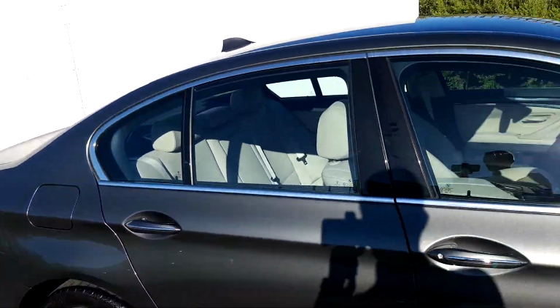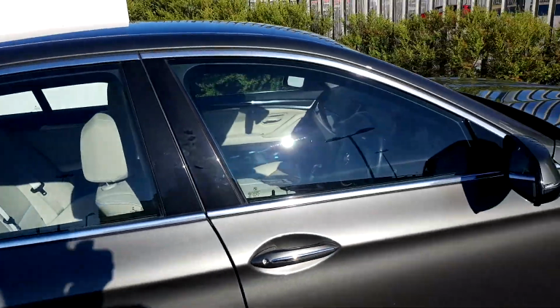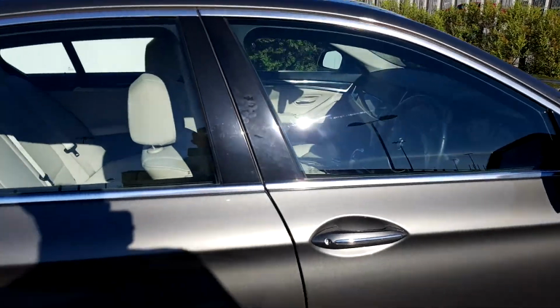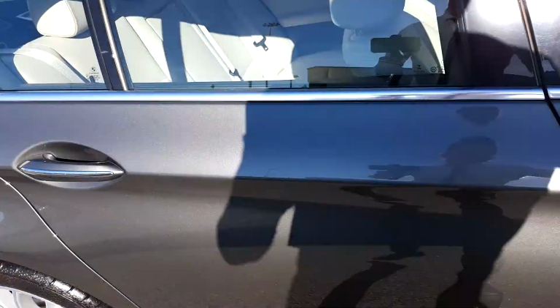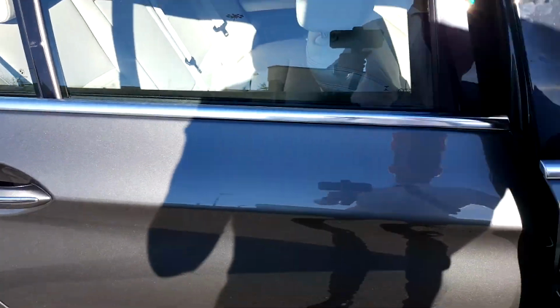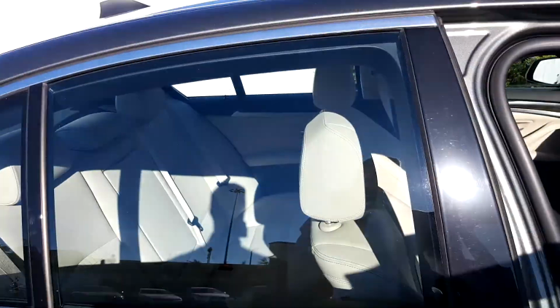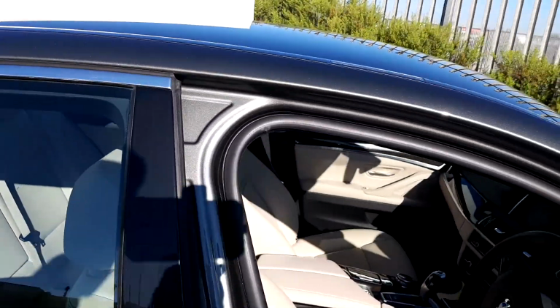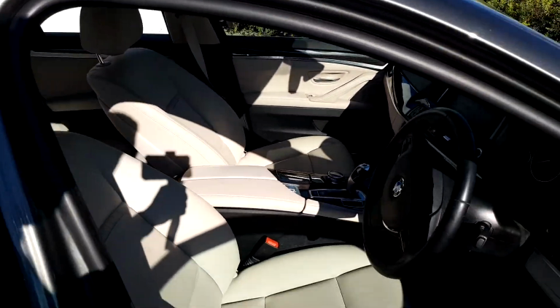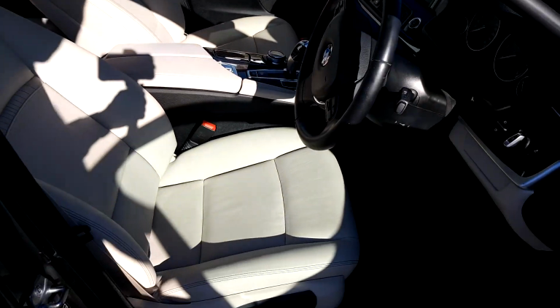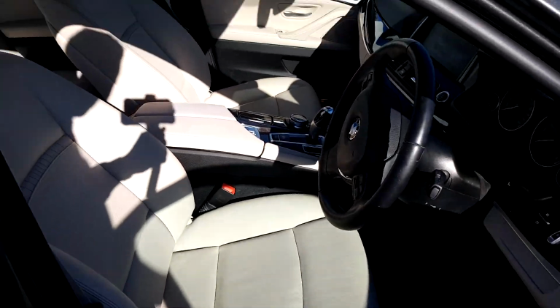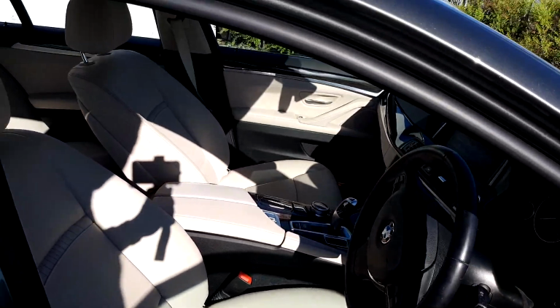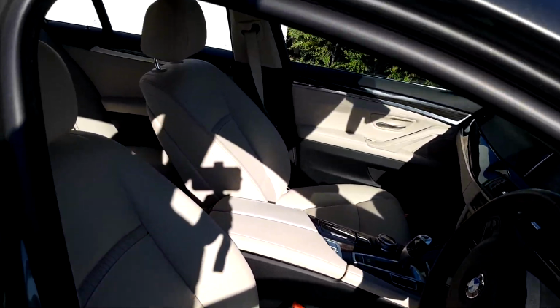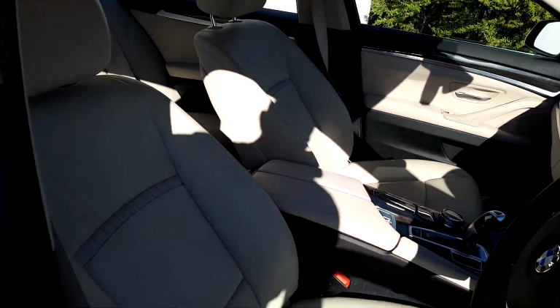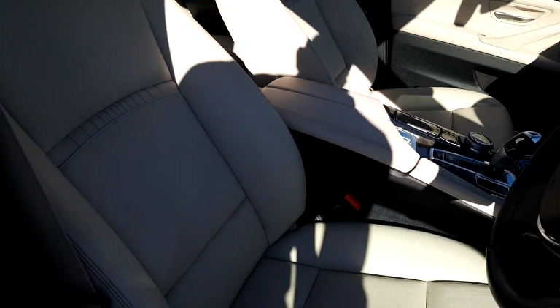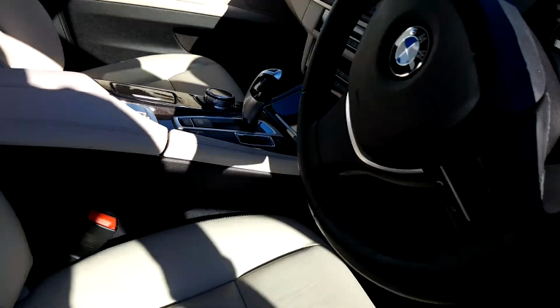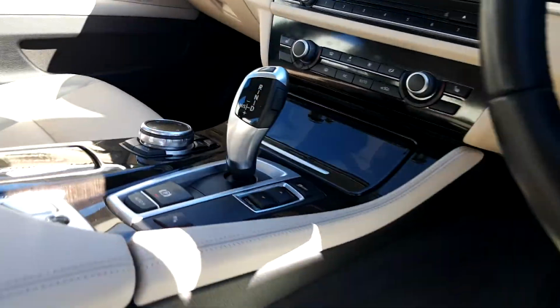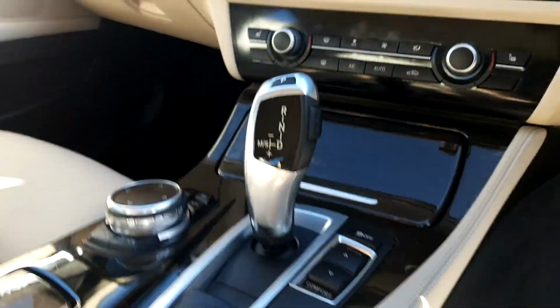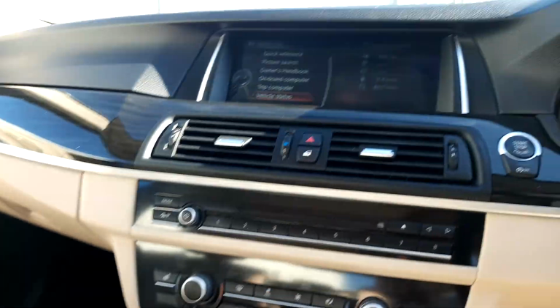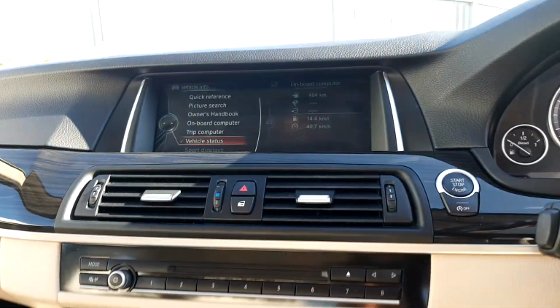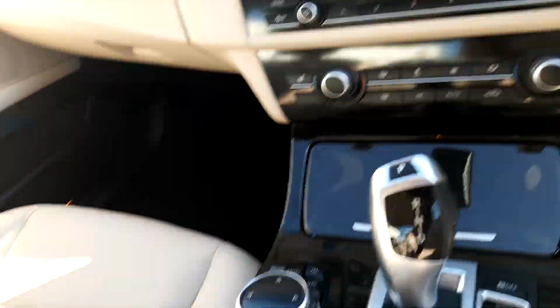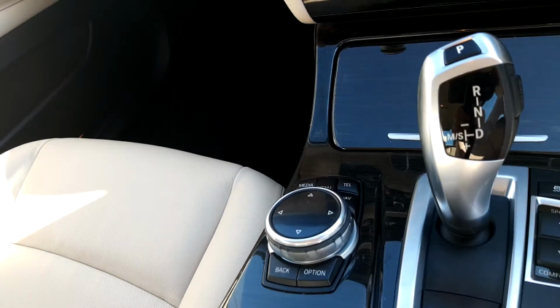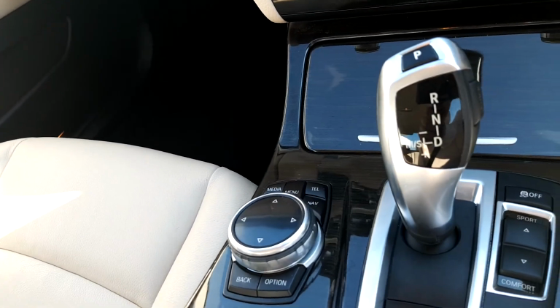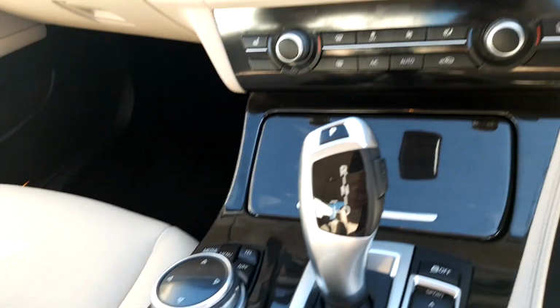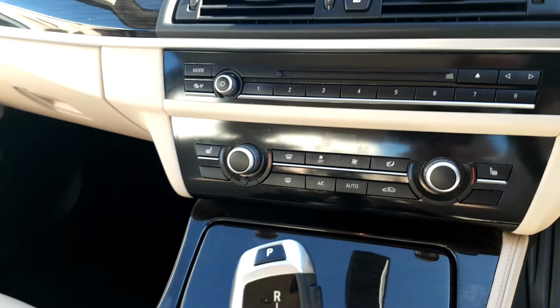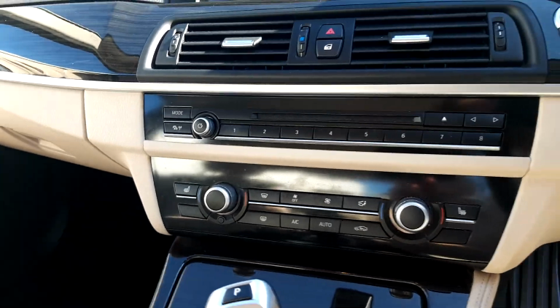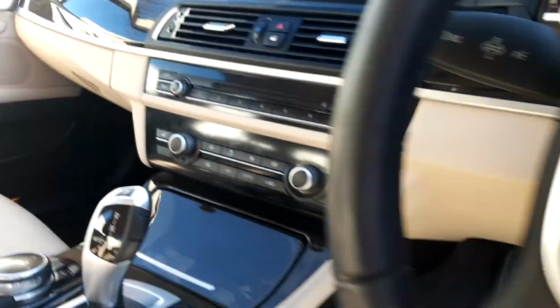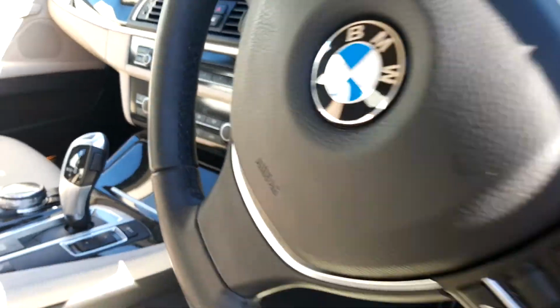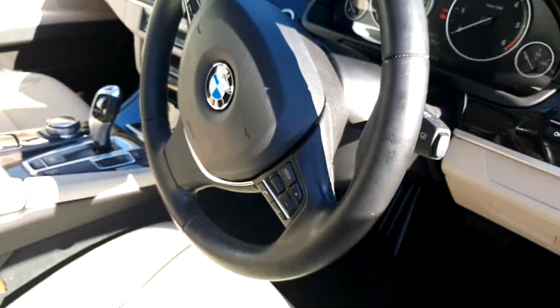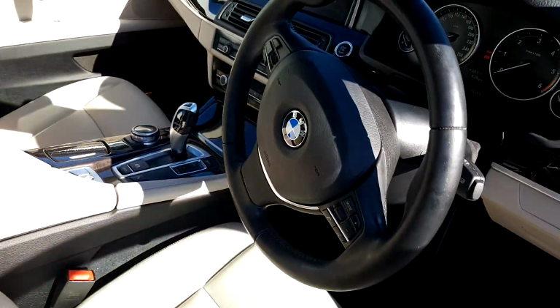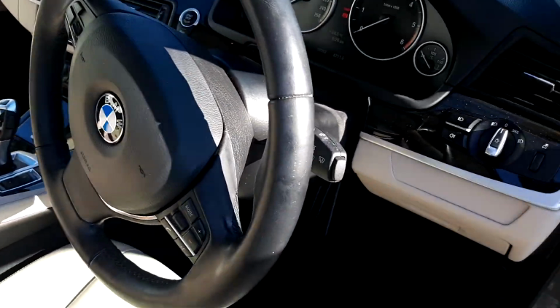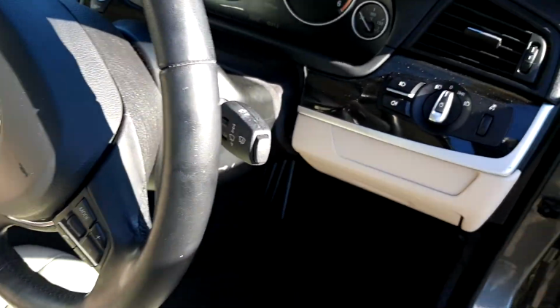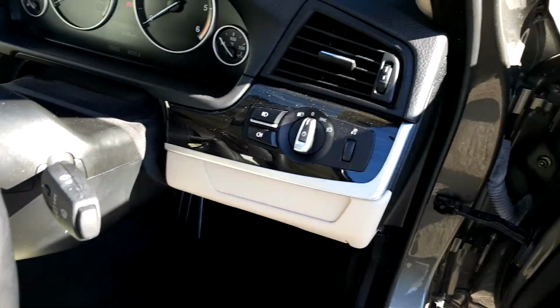On the inside of the car, the seats are an oyster leather material. It's automatic transmission and has a display screen for your radio, media, and navigation. It also has heated seats, leather steering wheel, automatic wipers, and automatic headlights.